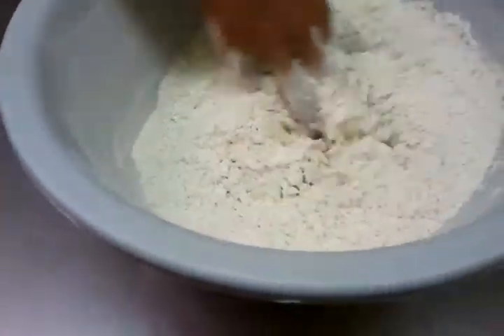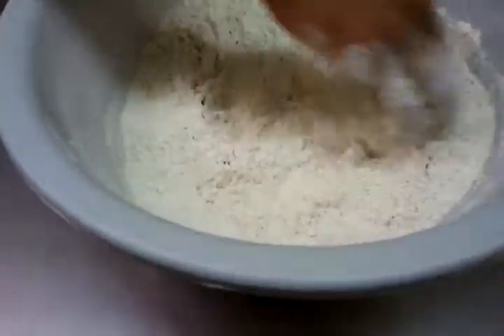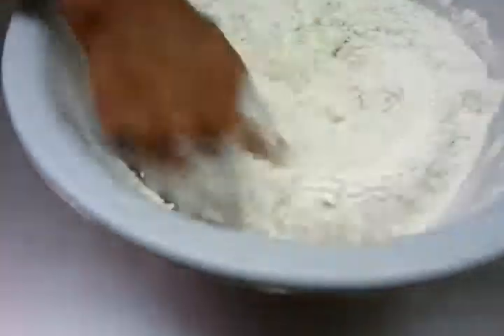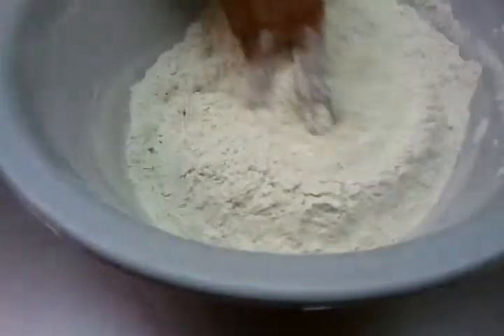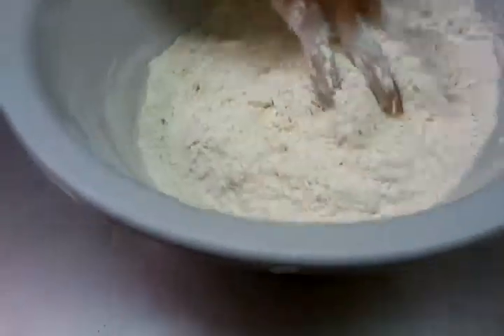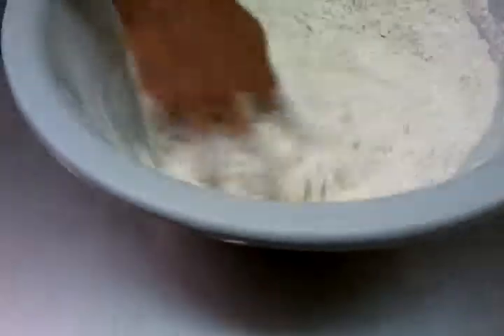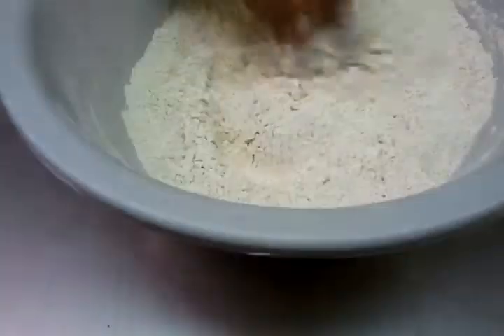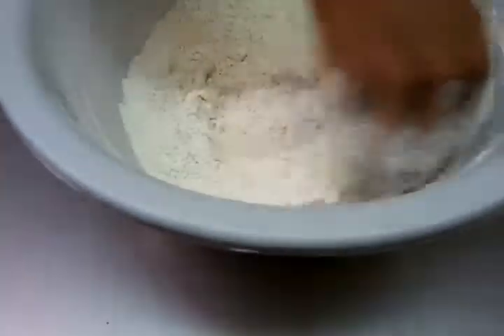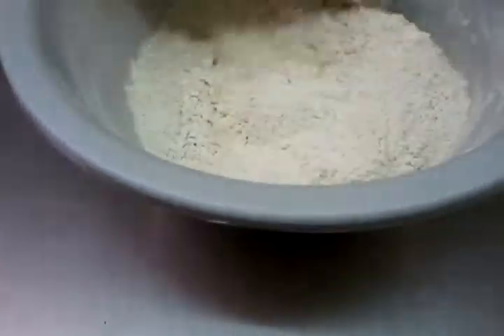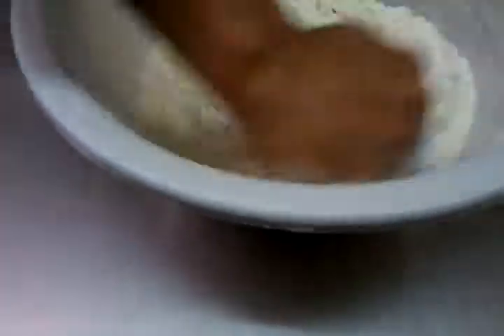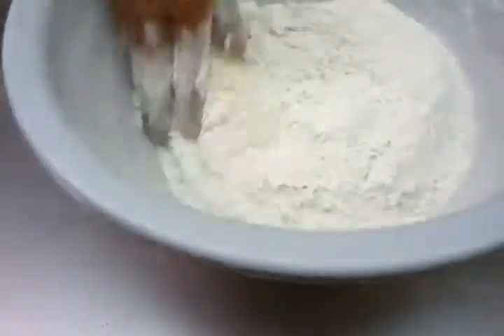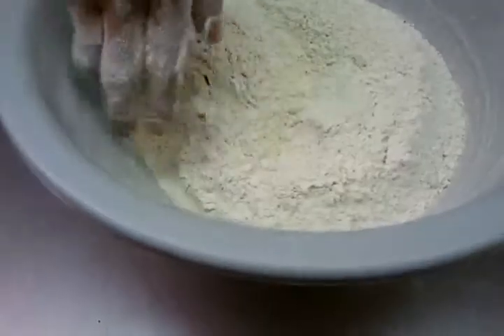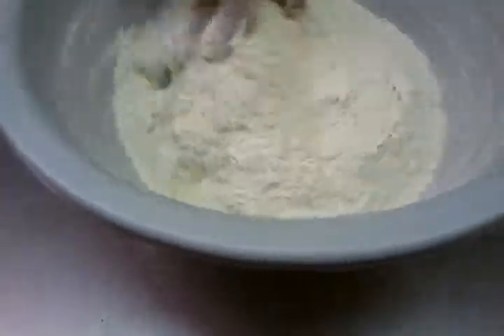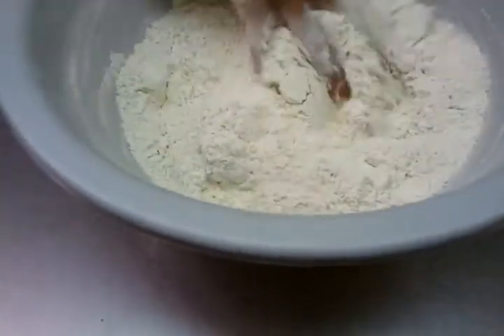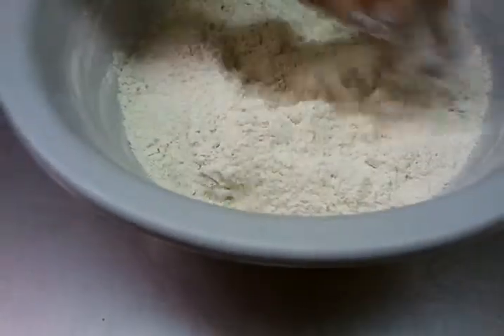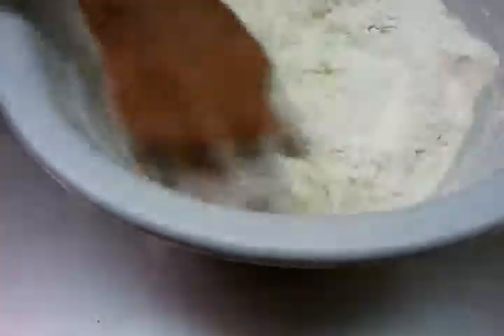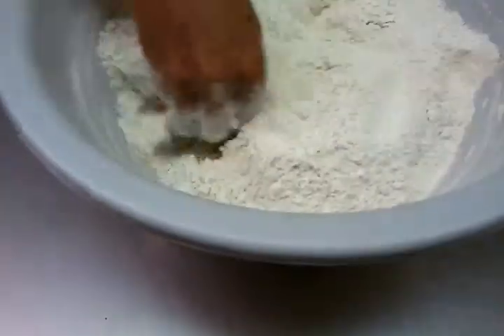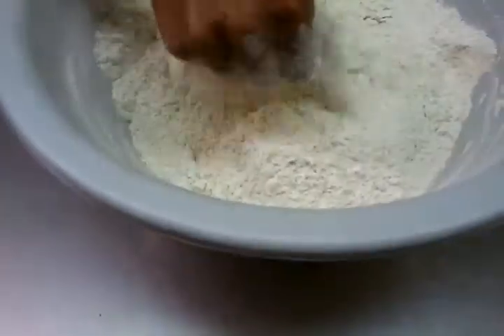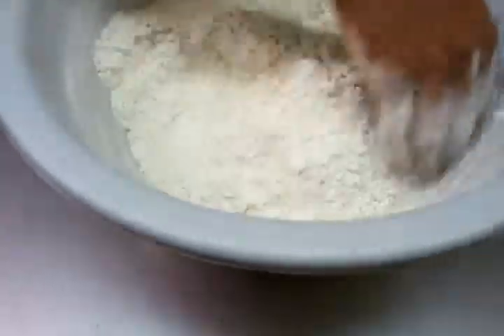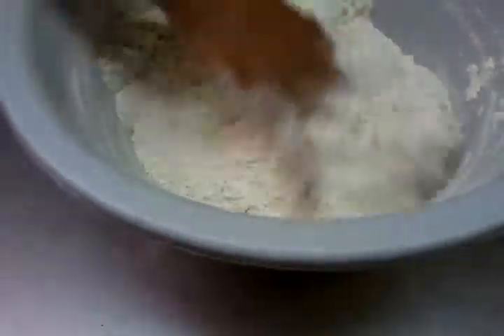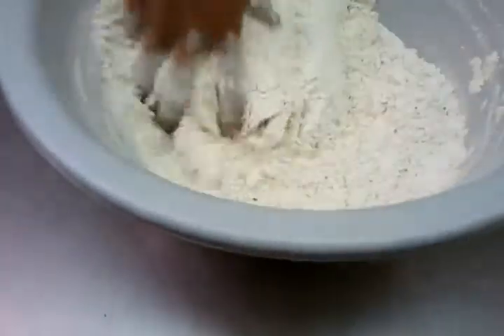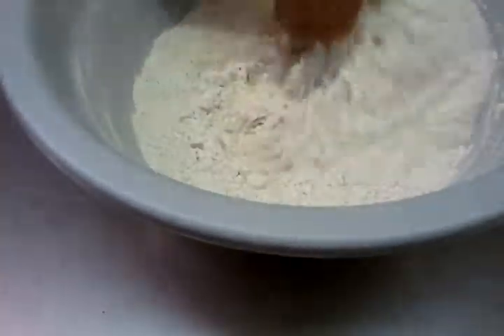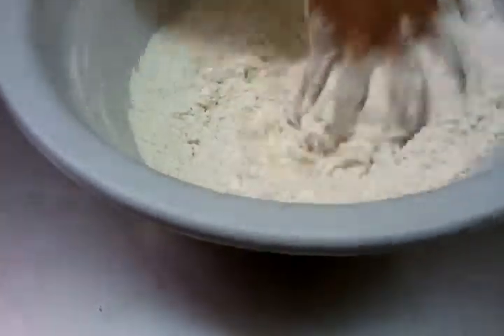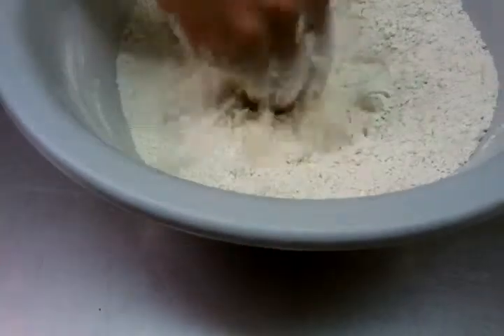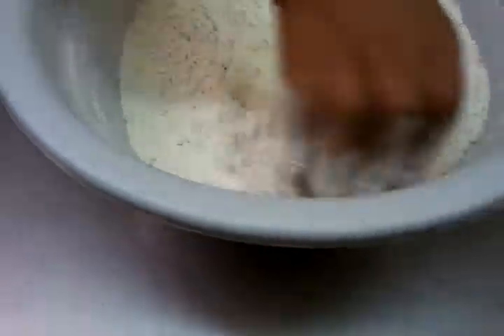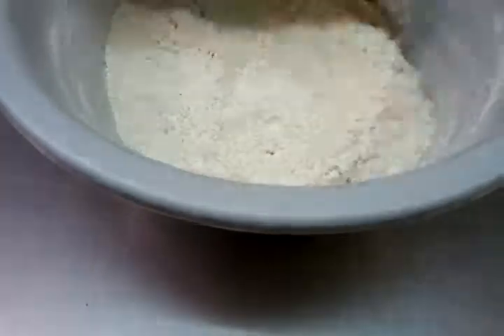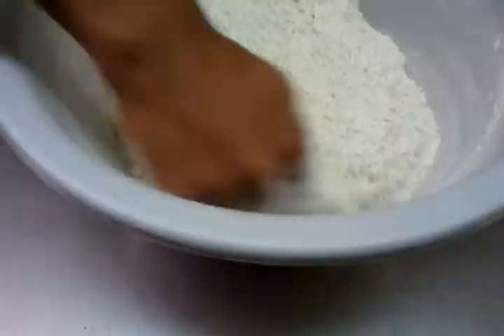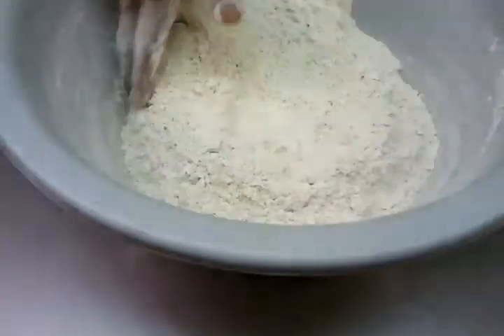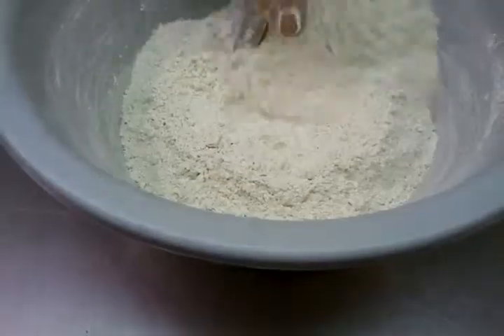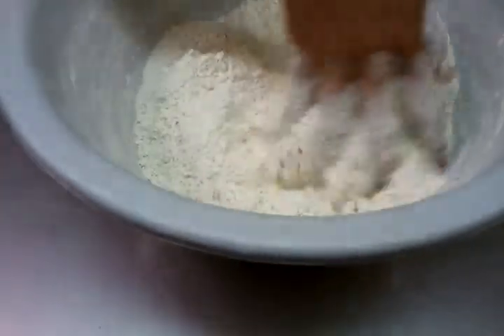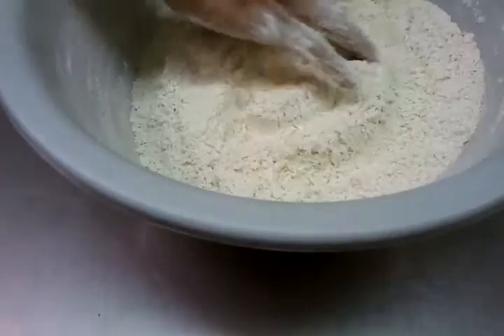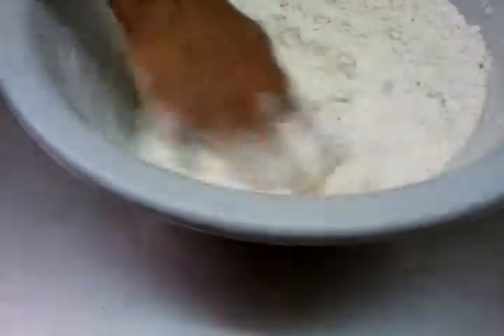Hello everyone, this is Ali from indianrestaurantcooking.com and this video will show you how to make chapati.